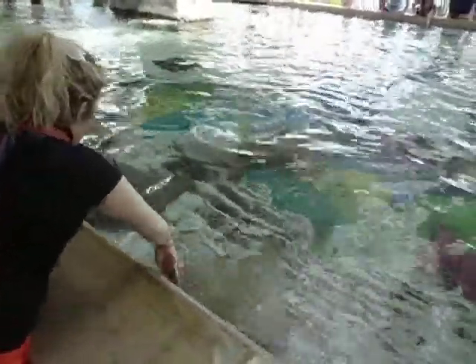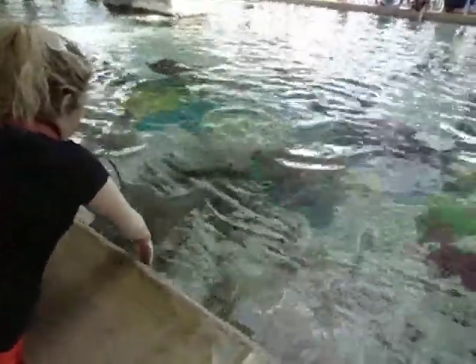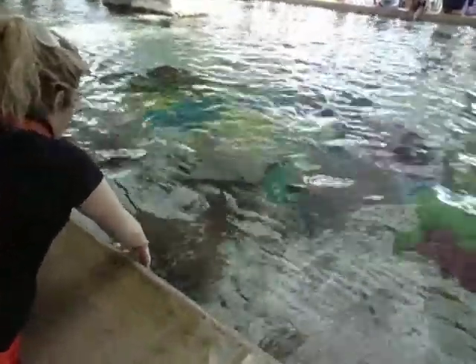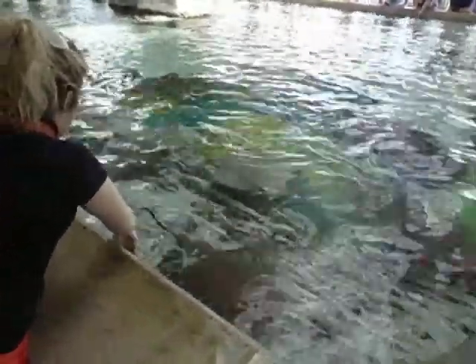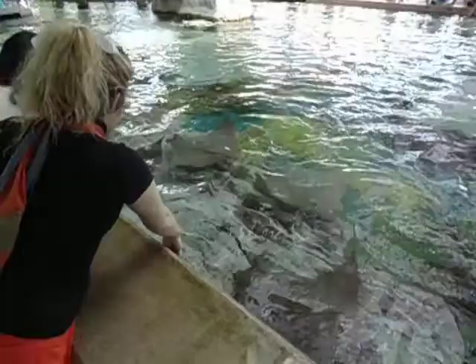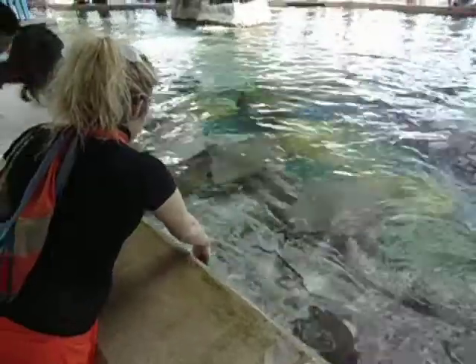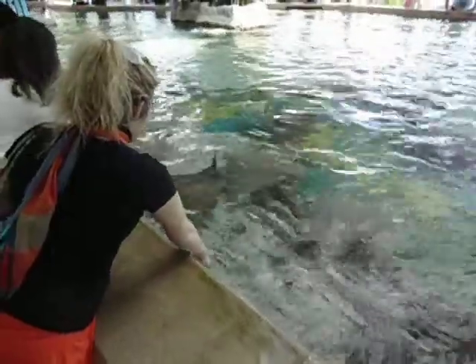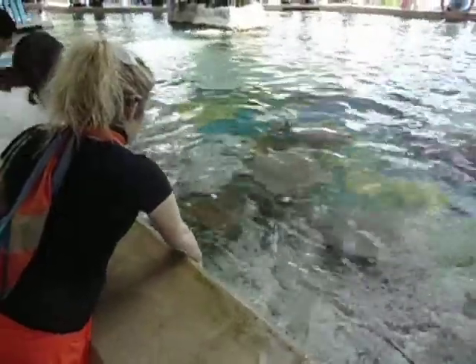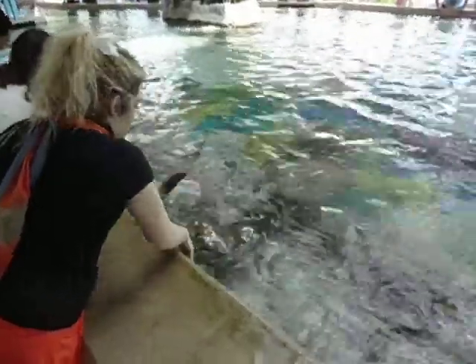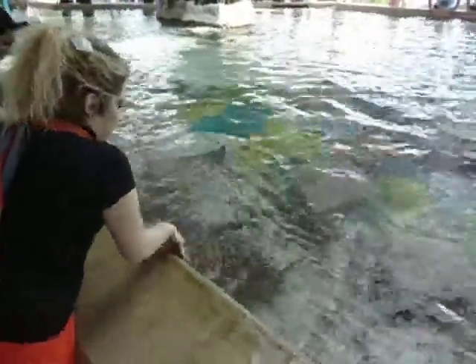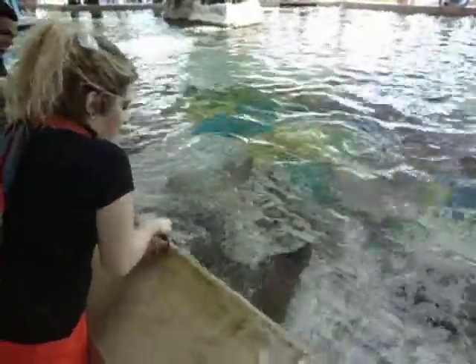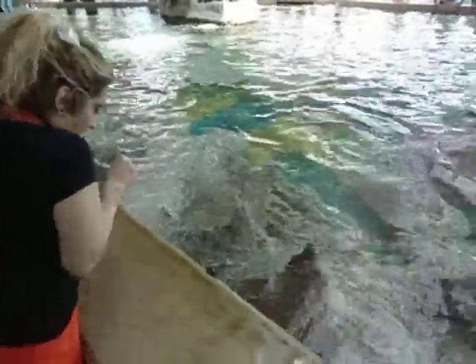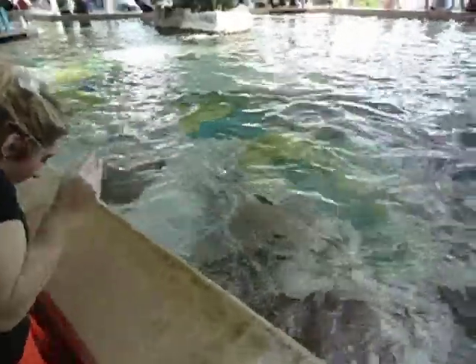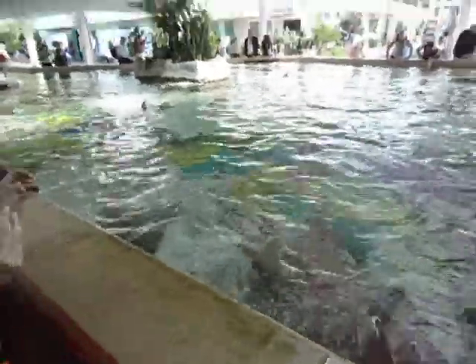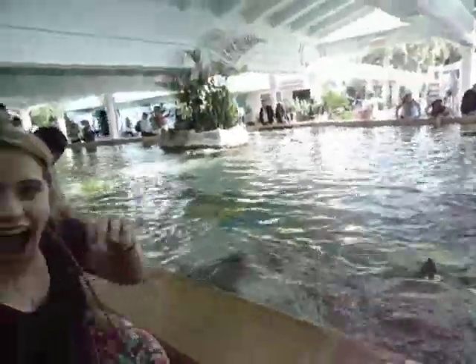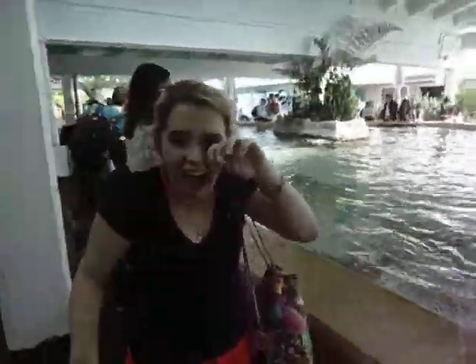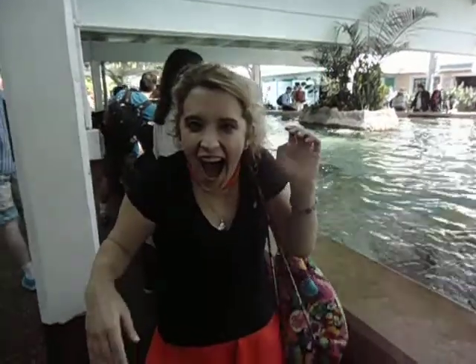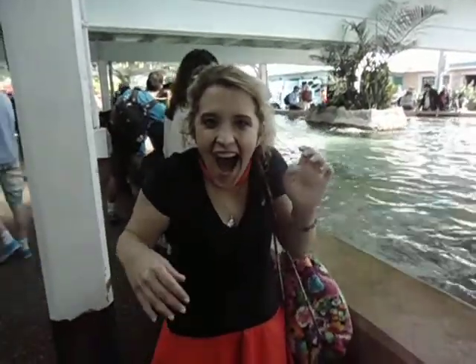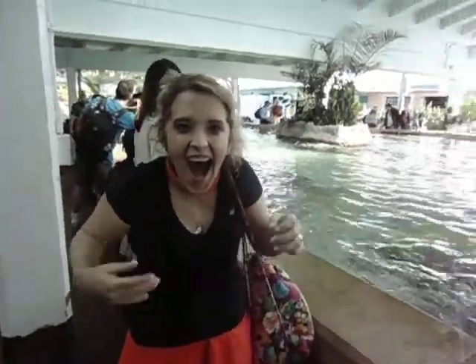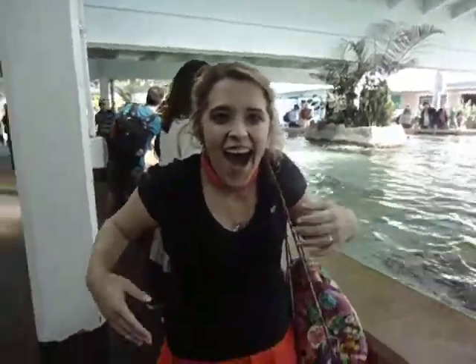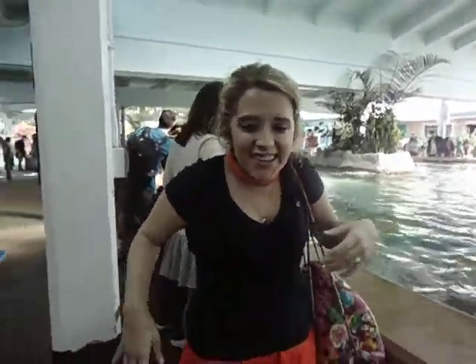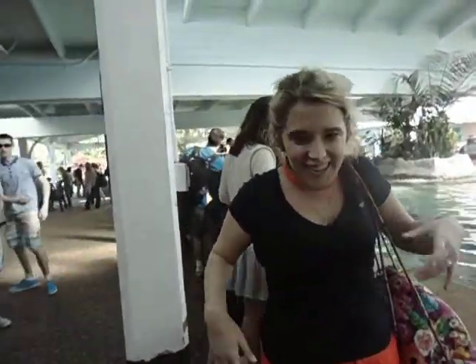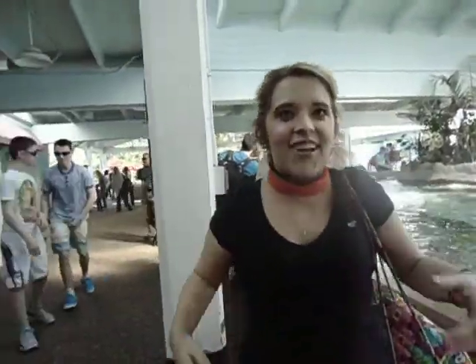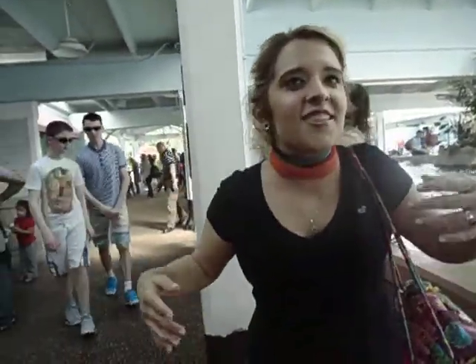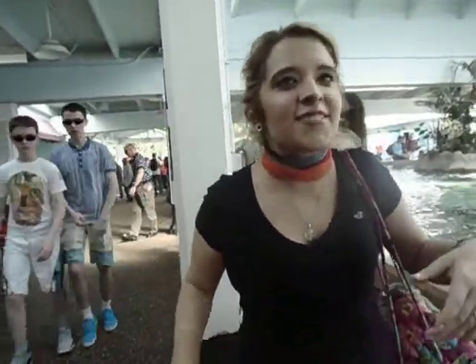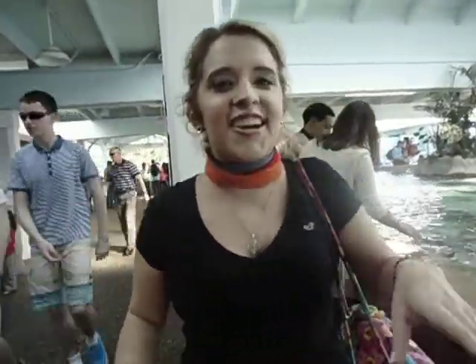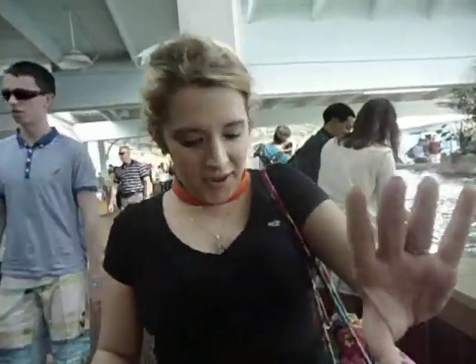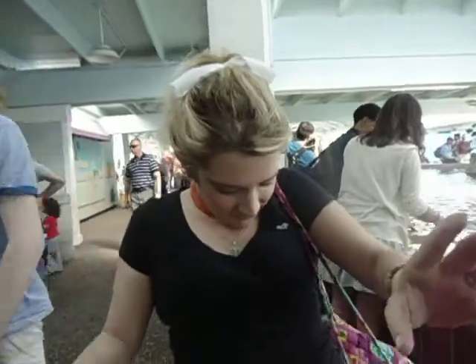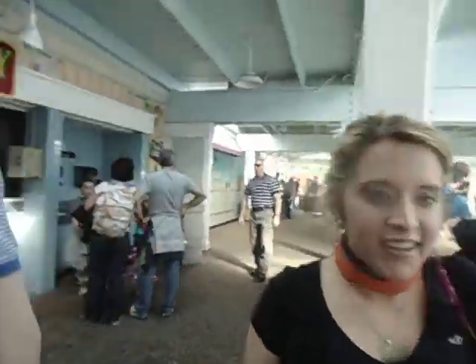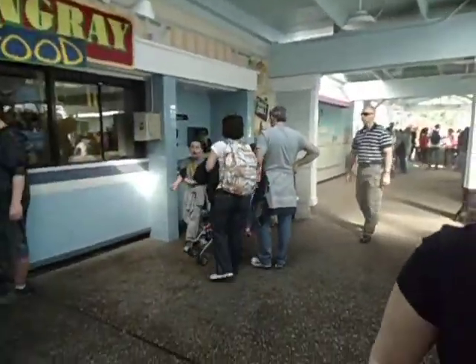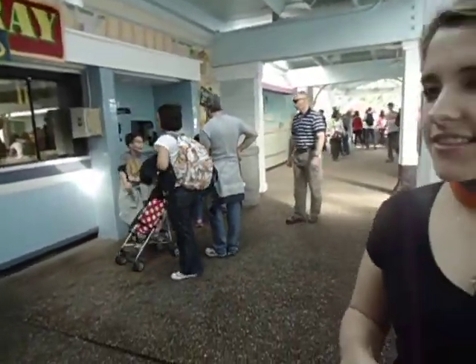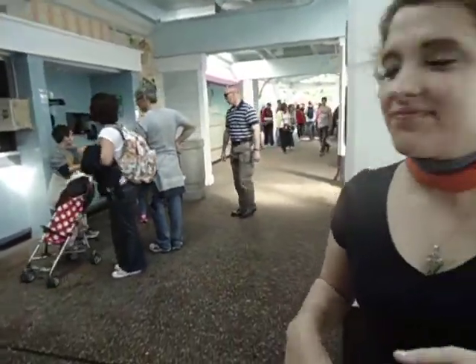Yeah! She freaked out, she dropped it. It's okay, my turn. I just got splashed in the face by the stingray. Okay, go get some paper towels.